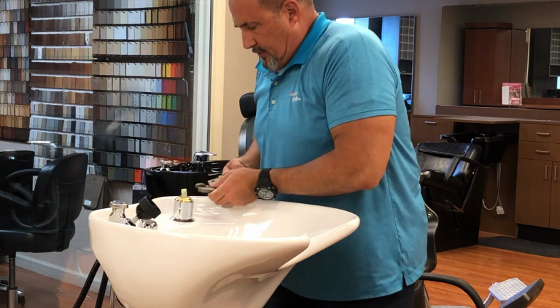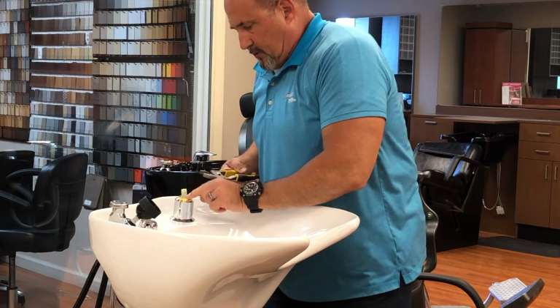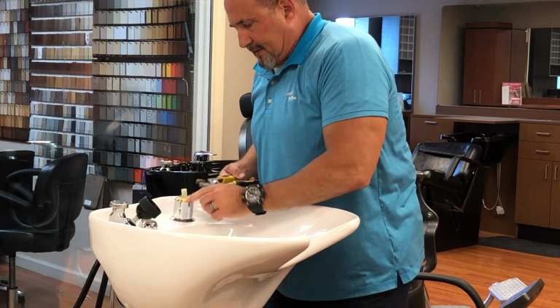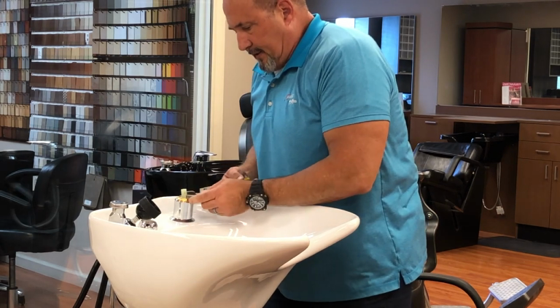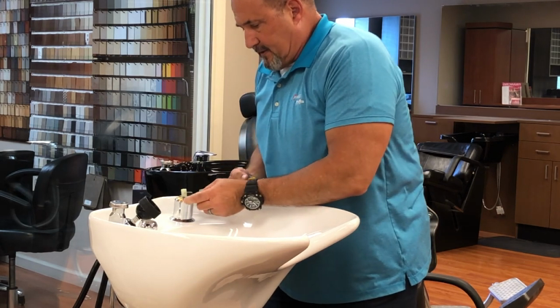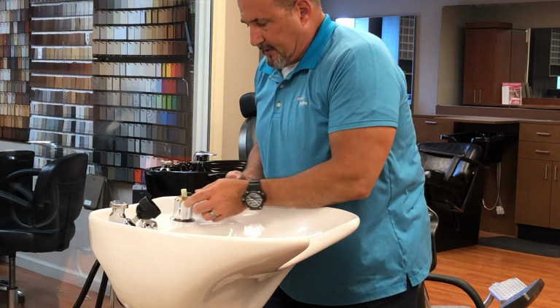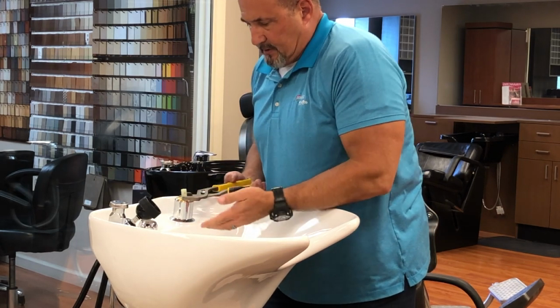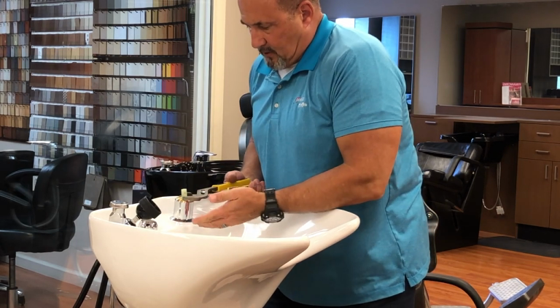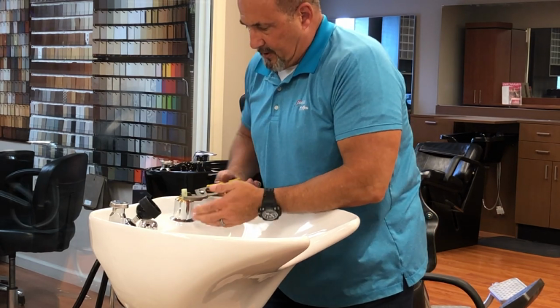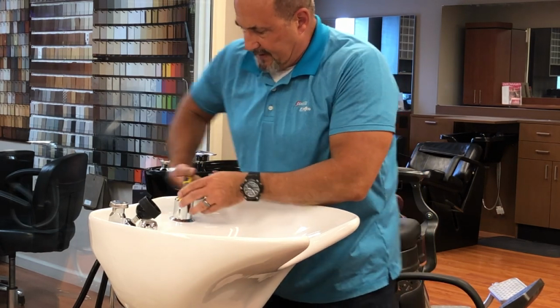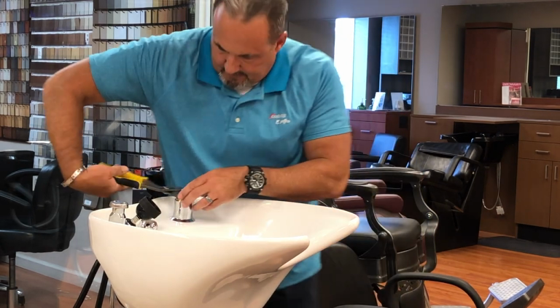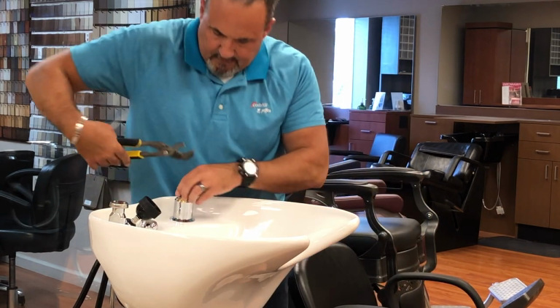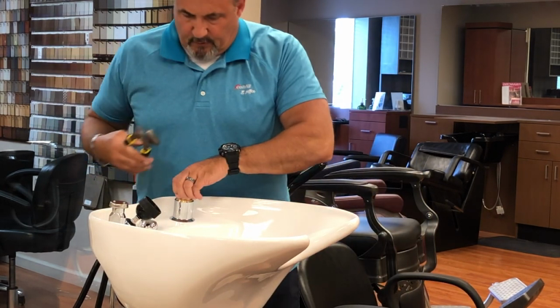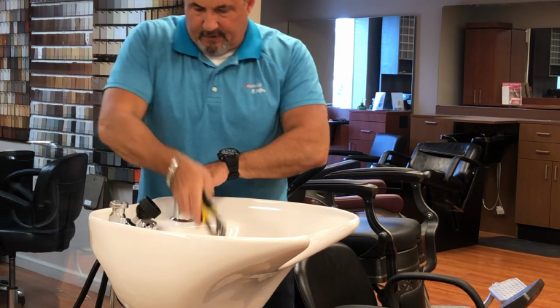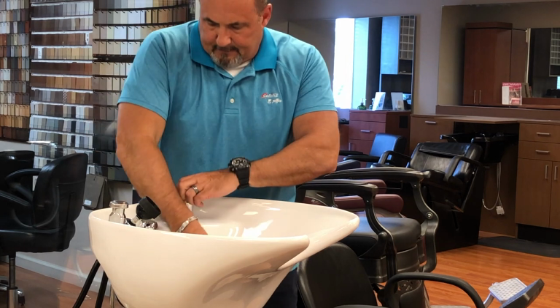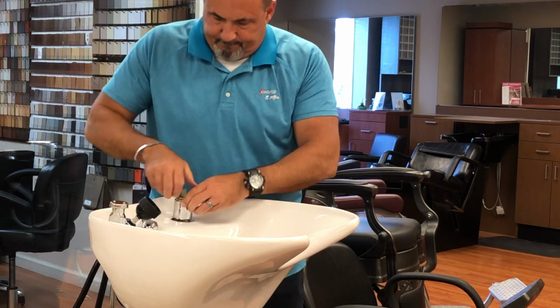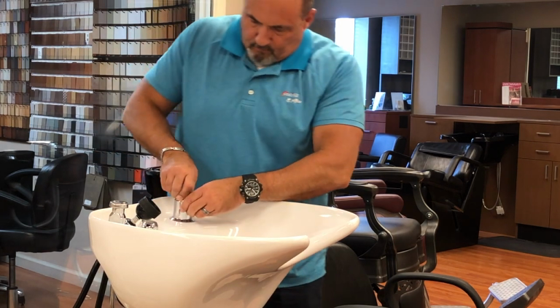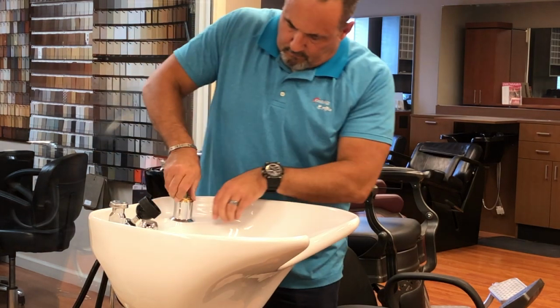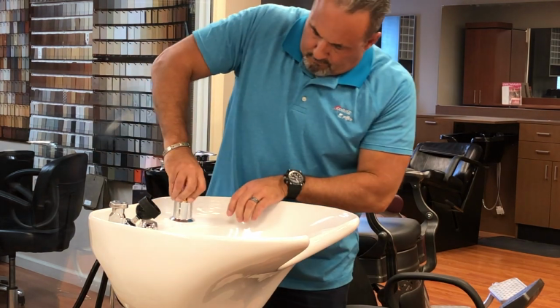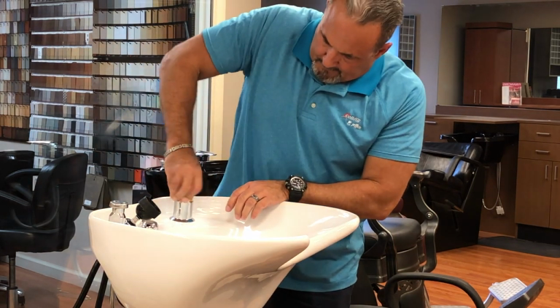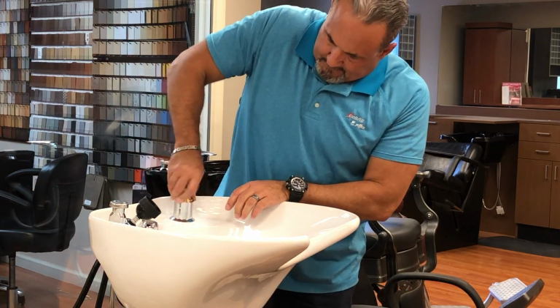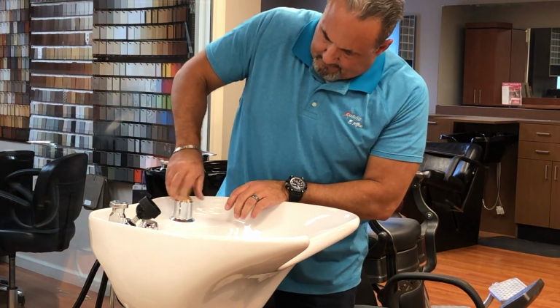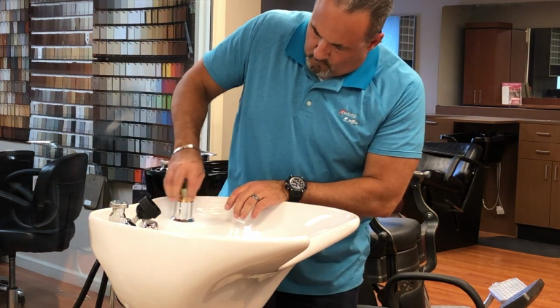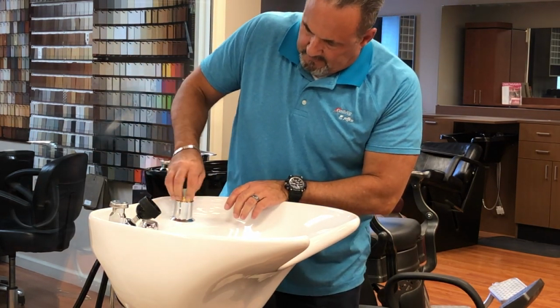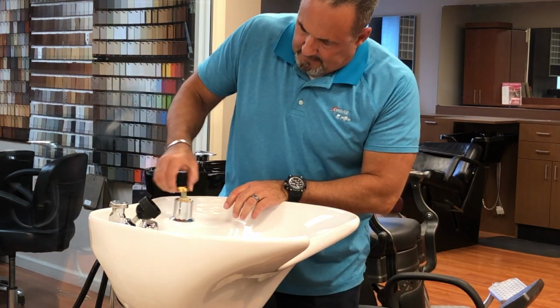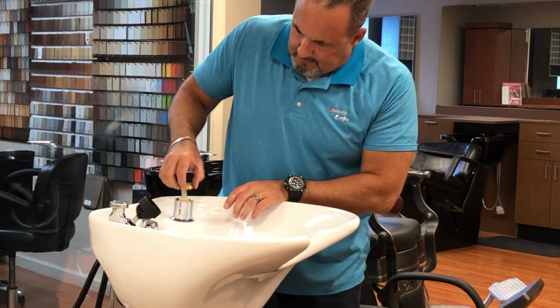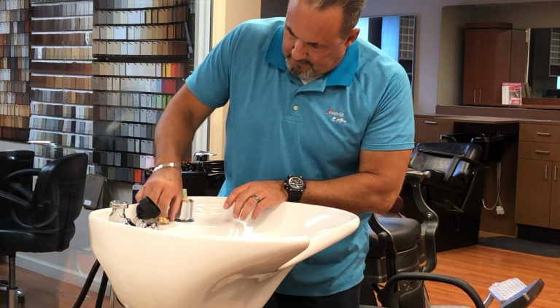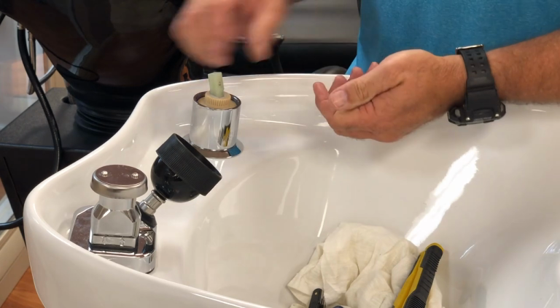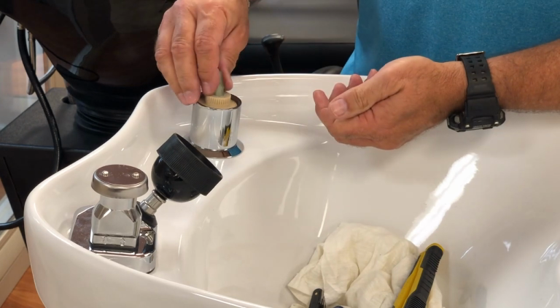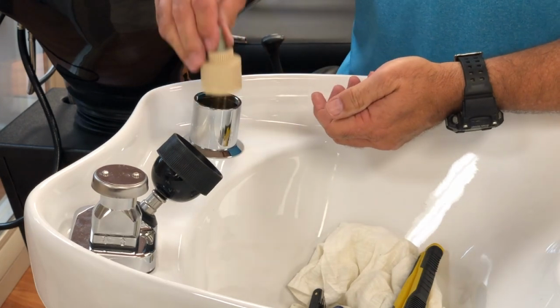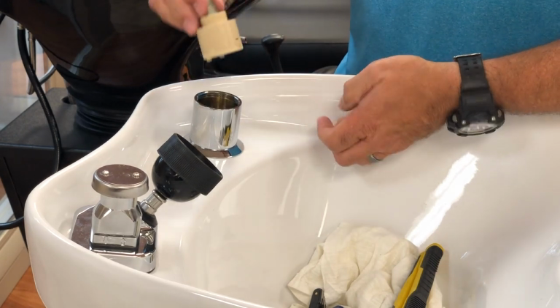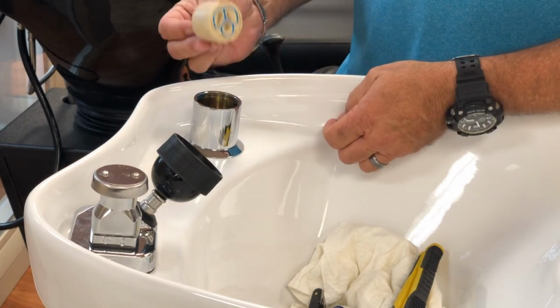There's a brass nut here. You can actually use a crescent wrench for this. I'm going to loosen this up, and then the cartridge will lift out.